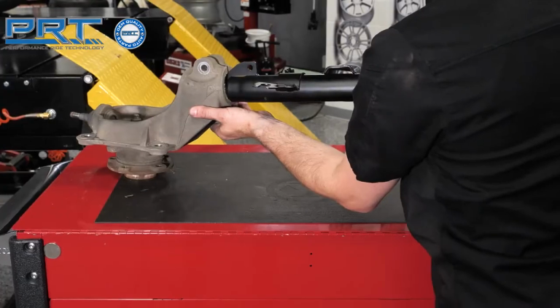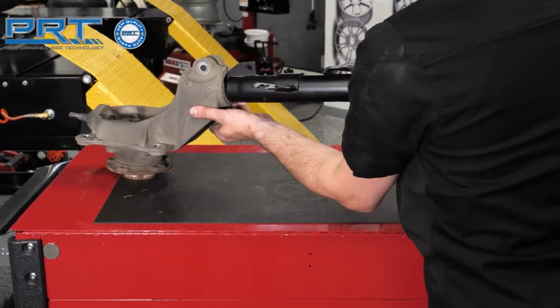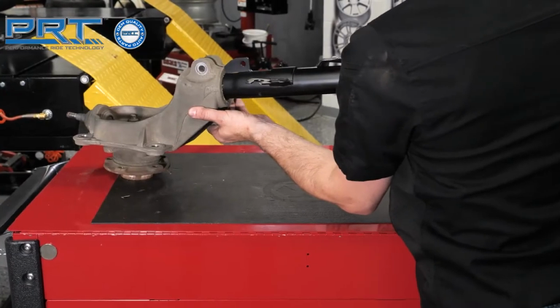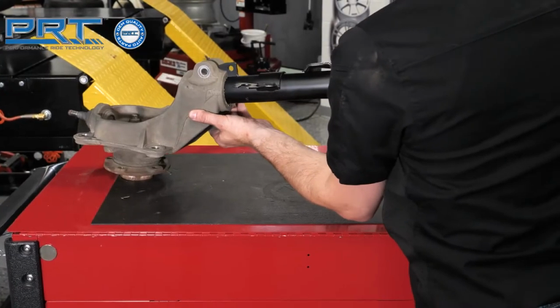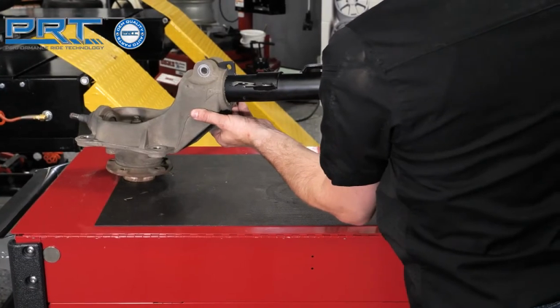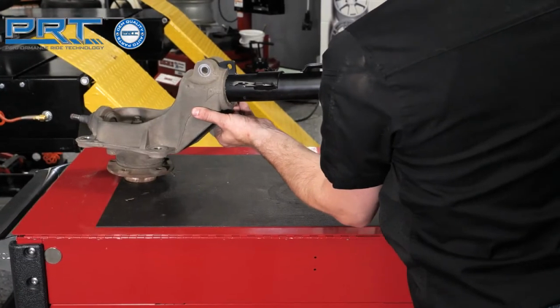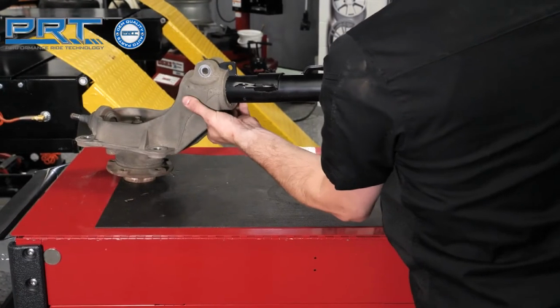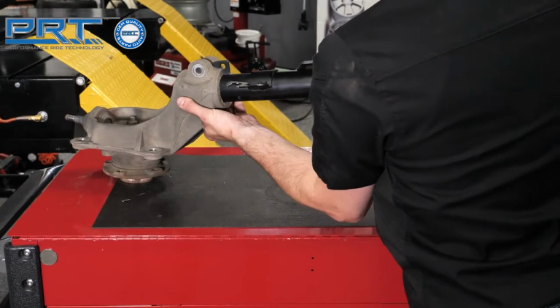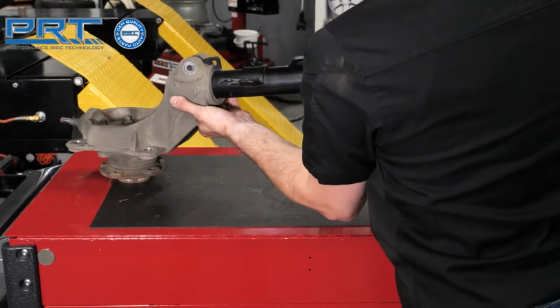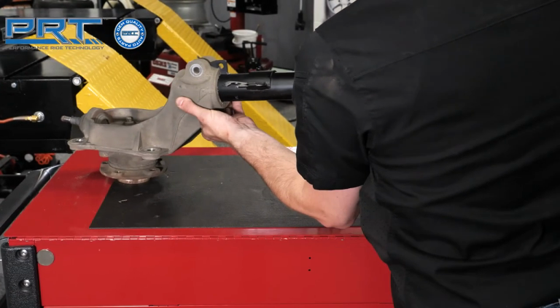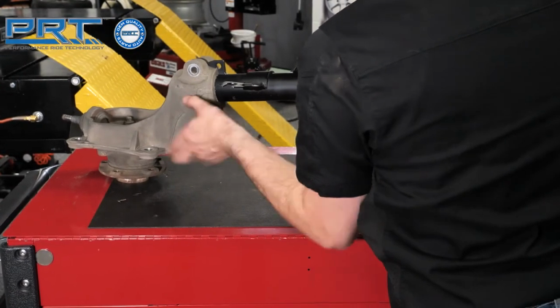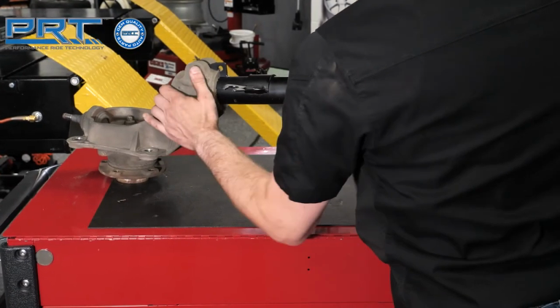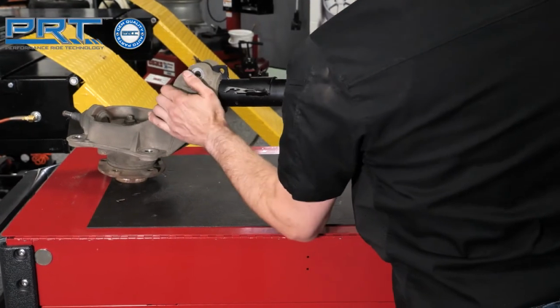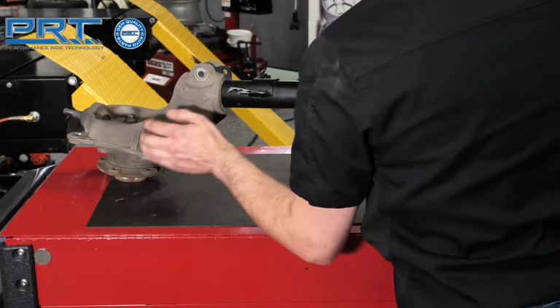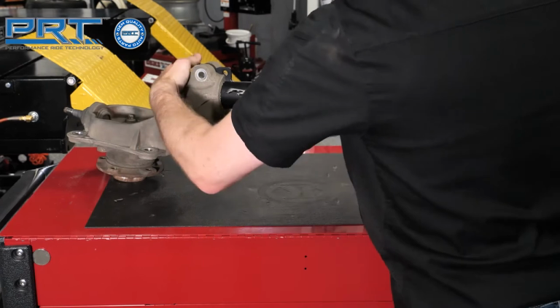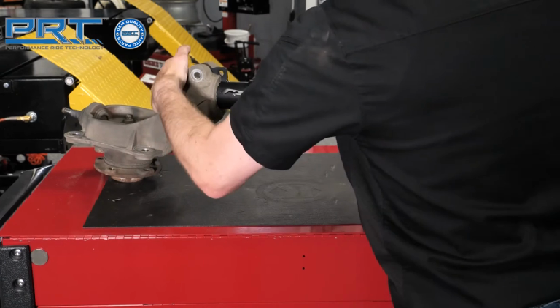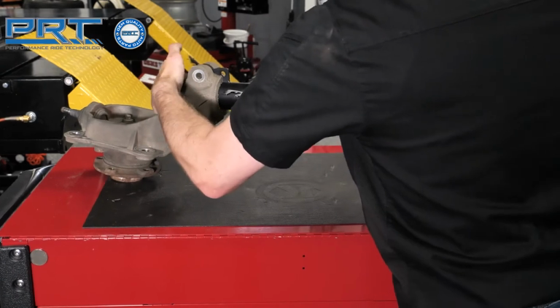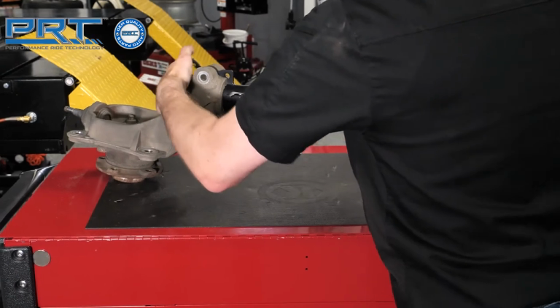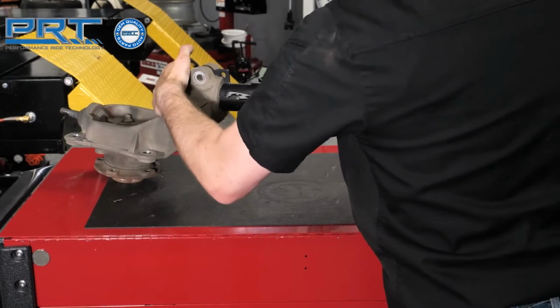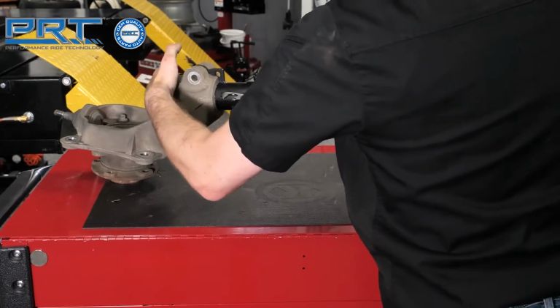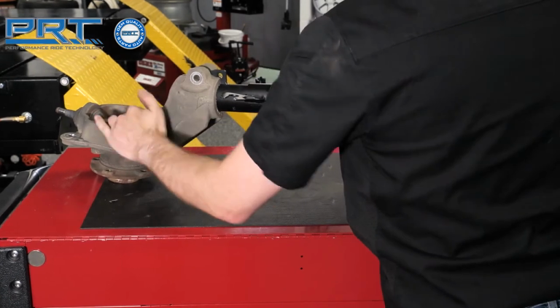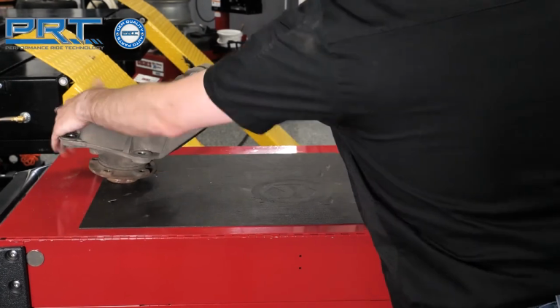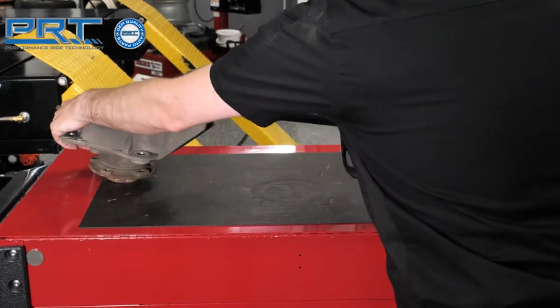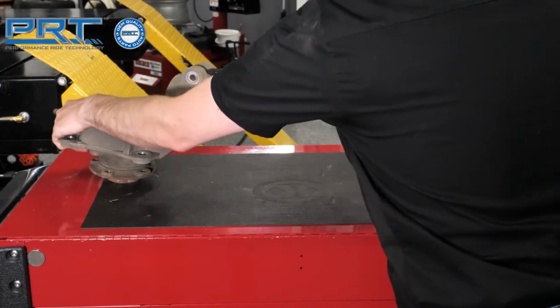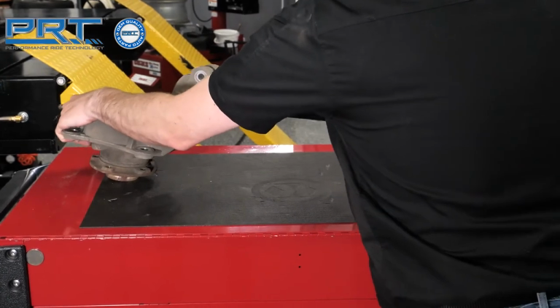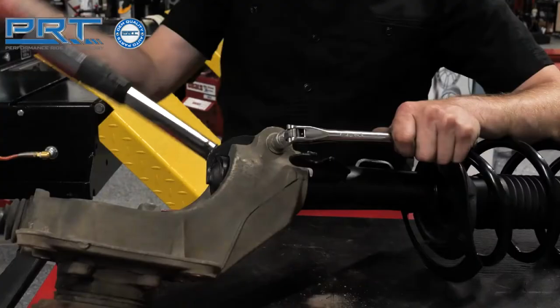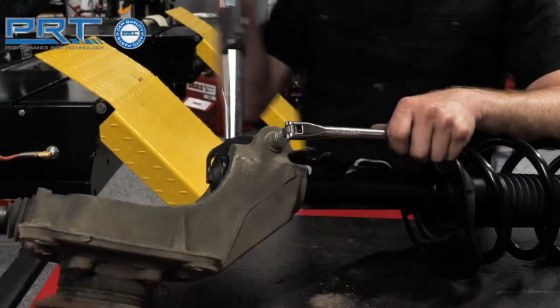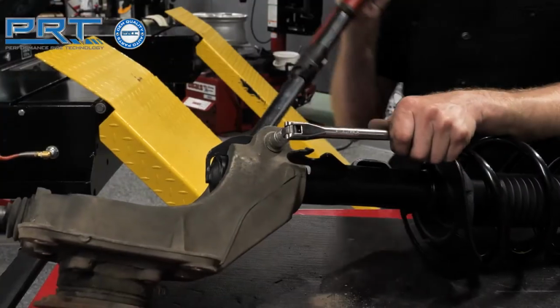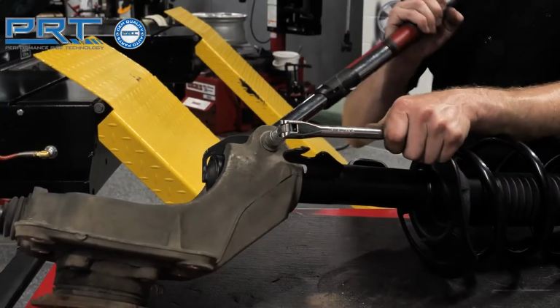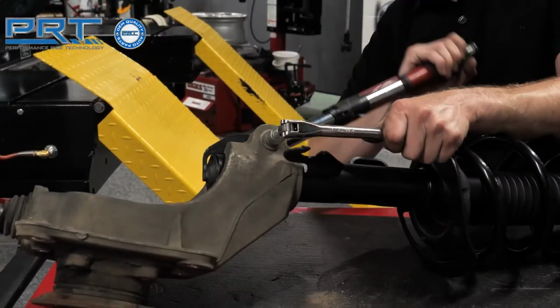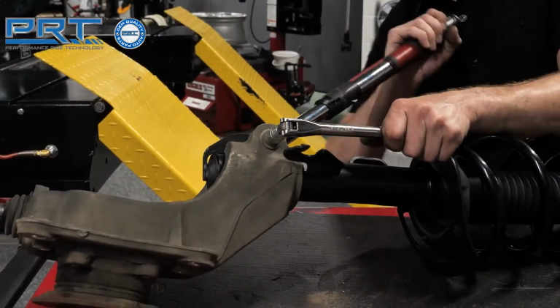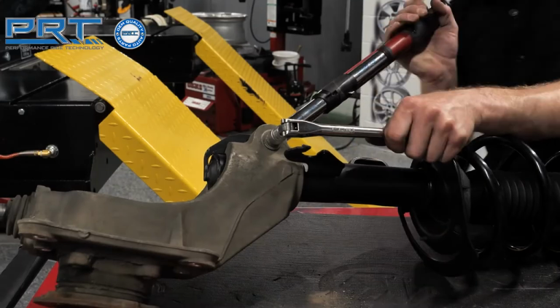Install the new strut into the bore on the knuckle. The hole in the tab will line up with the holes for the pinch bolt. Tighten the bolt to 77 foot-pounds.